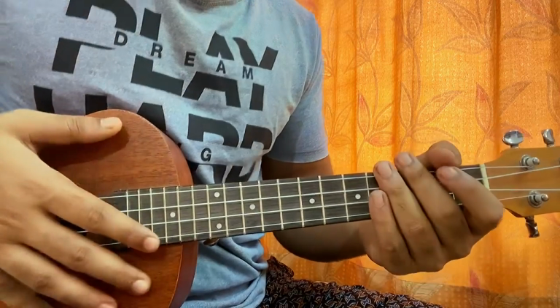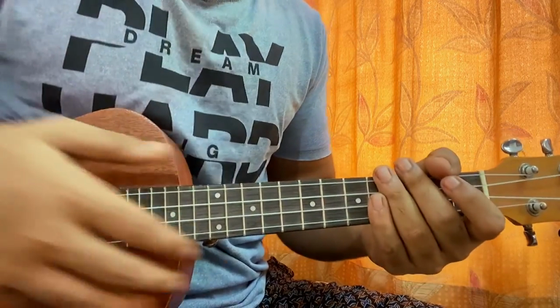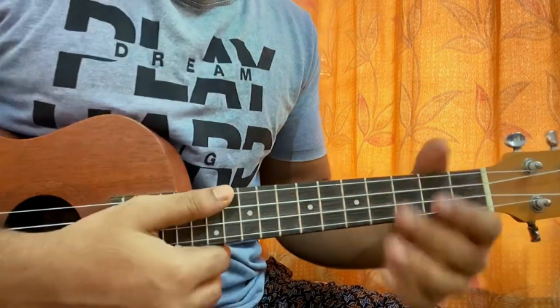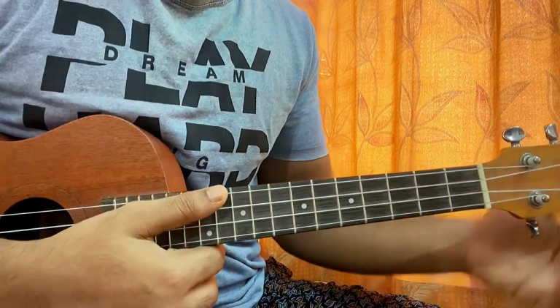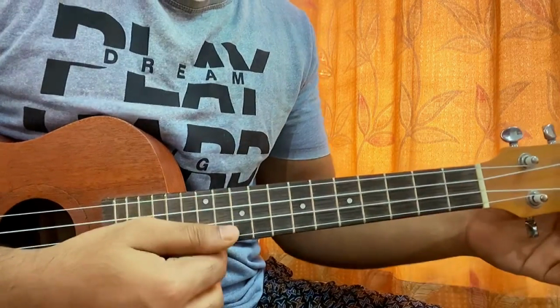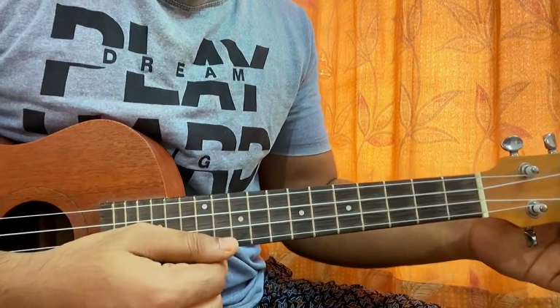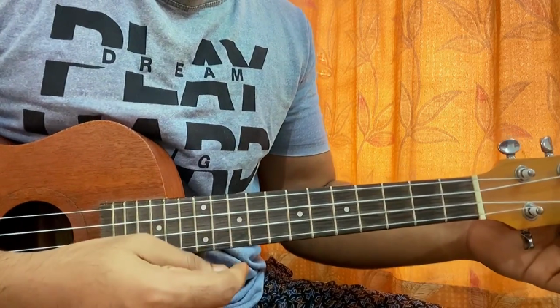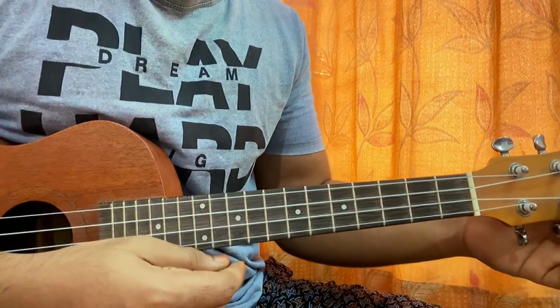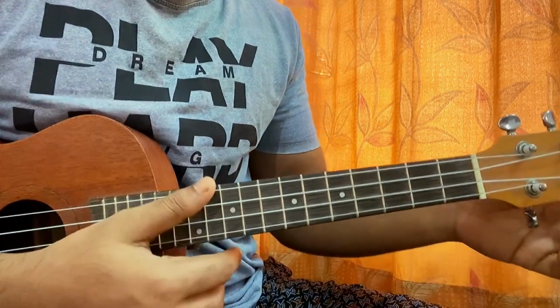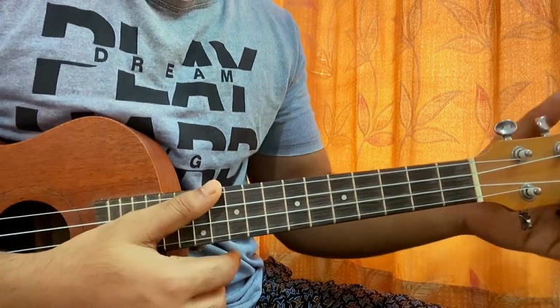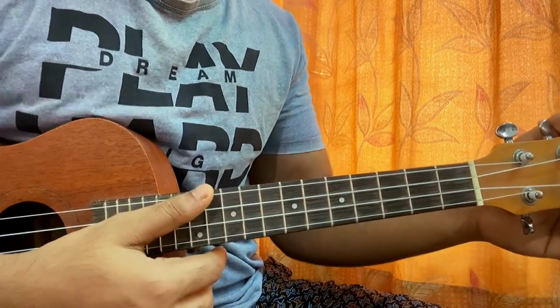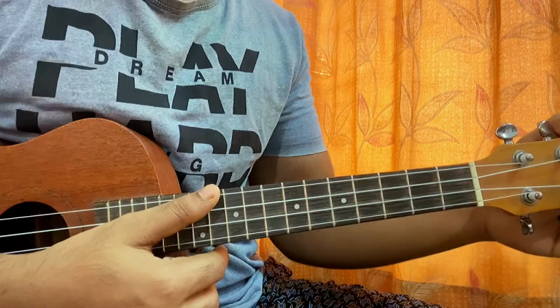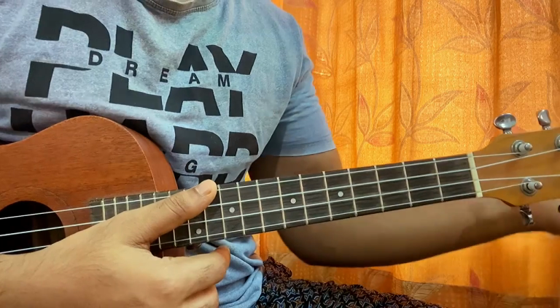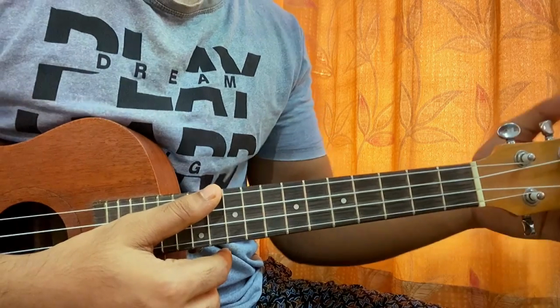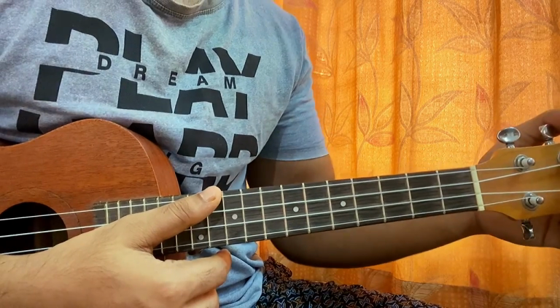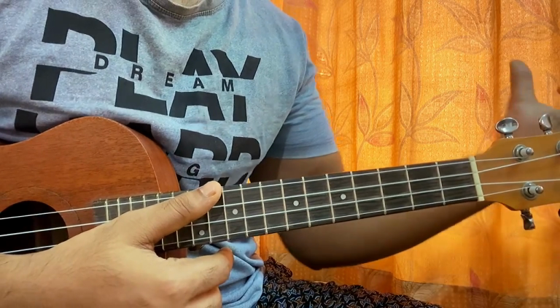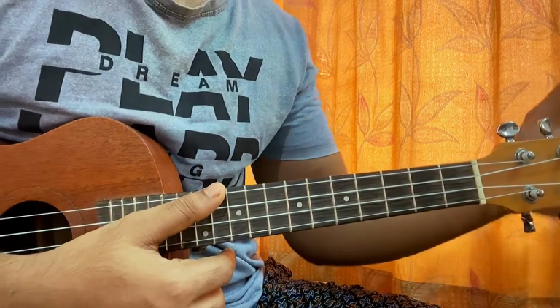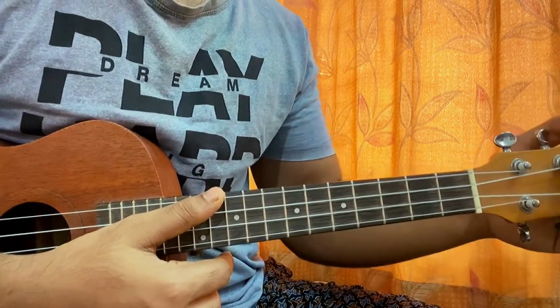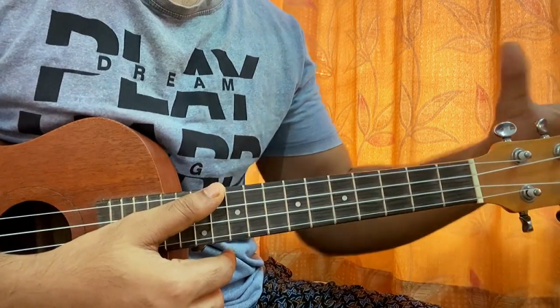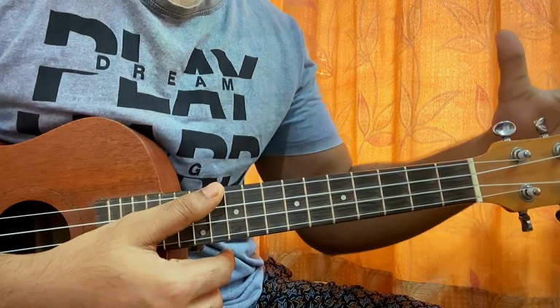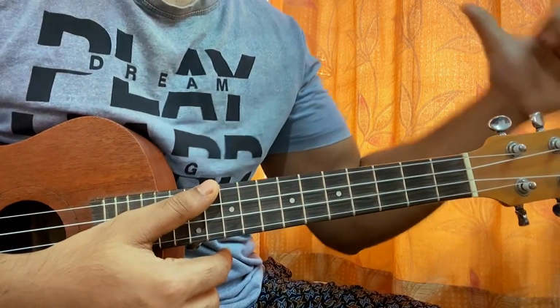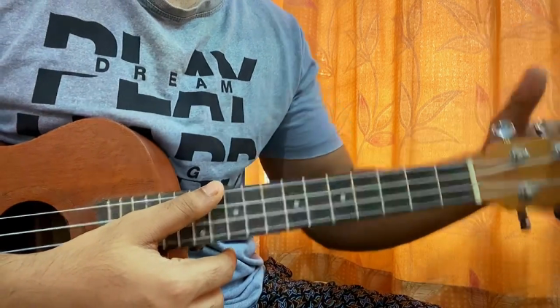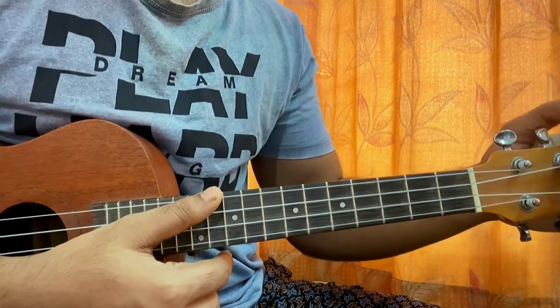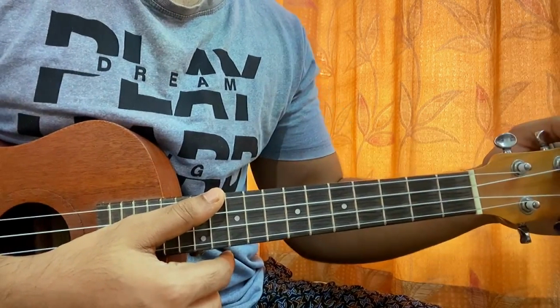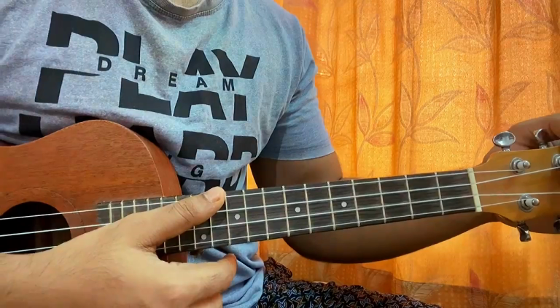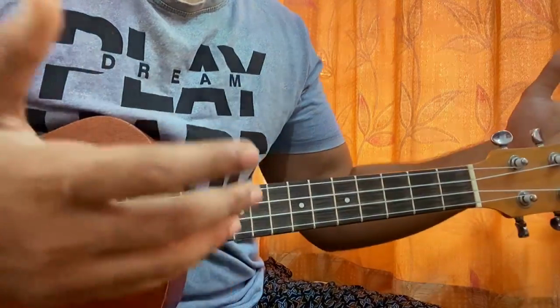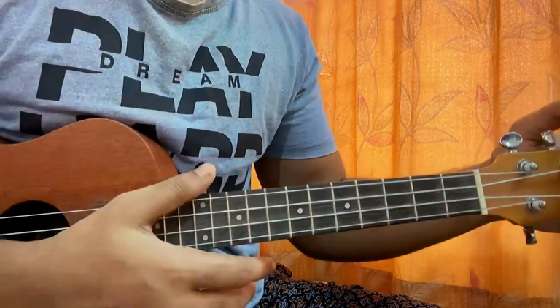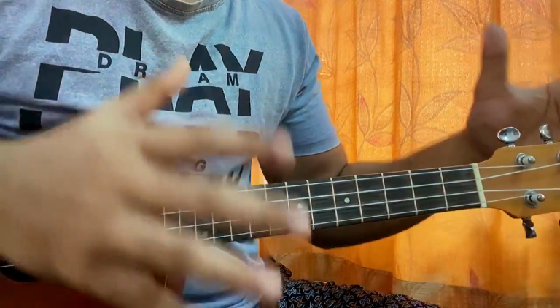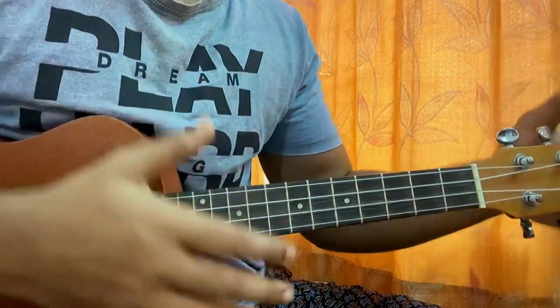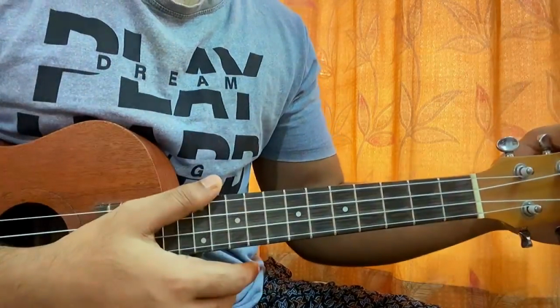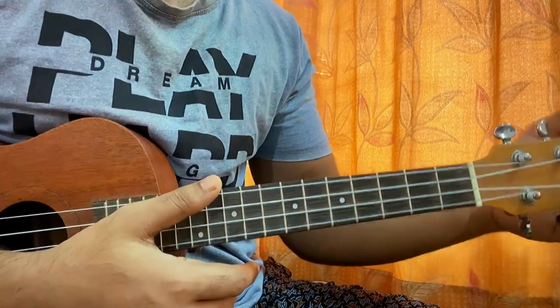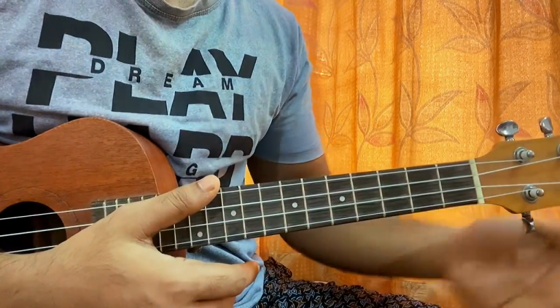Hi guys, let's have a quick look at '14' by Boy With Uke. I have got plenty of Boy With Uke songs on the ukulele as well as on the guitar. So if you just want to learn any of the songs, you can check out my channel playlist. Everything is assembled for you guys out there.